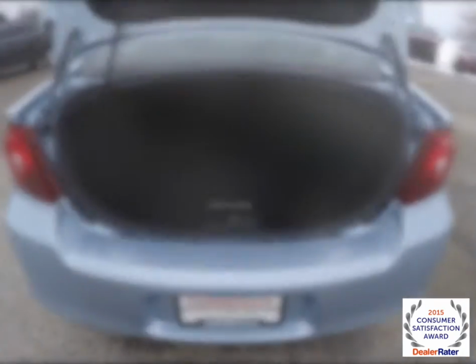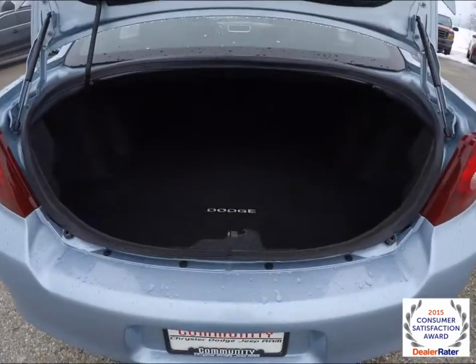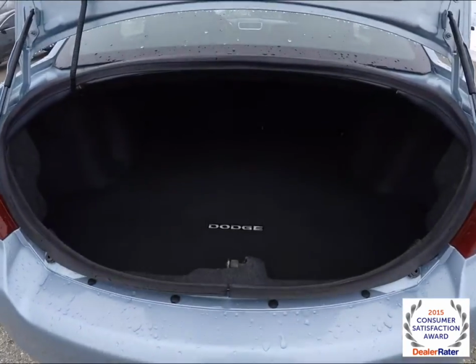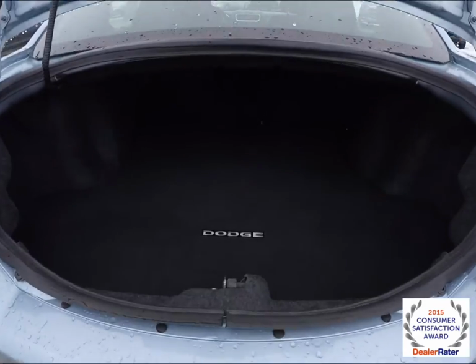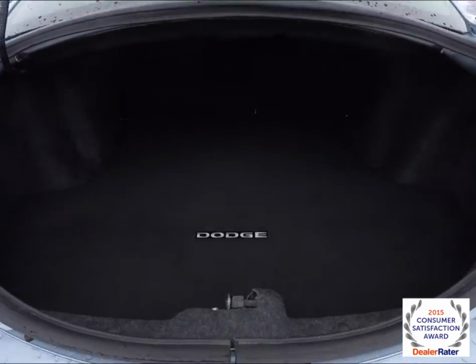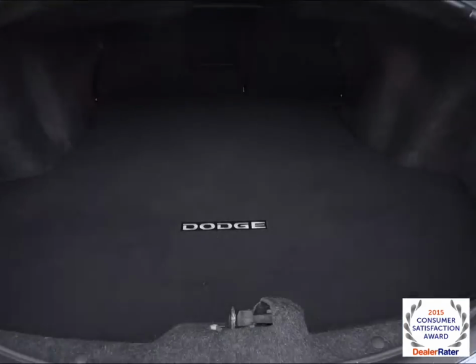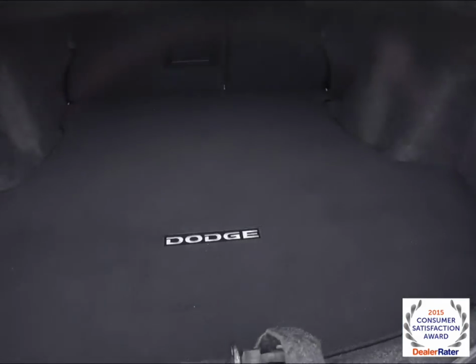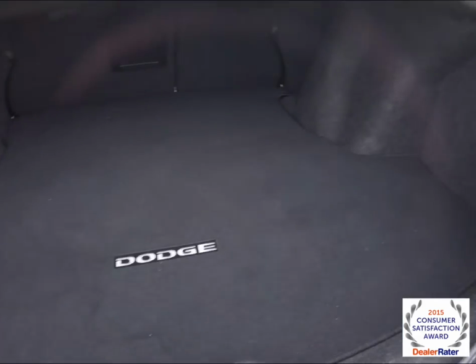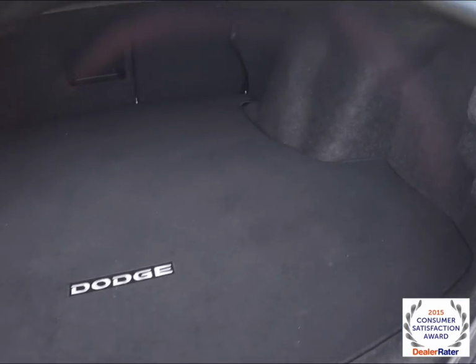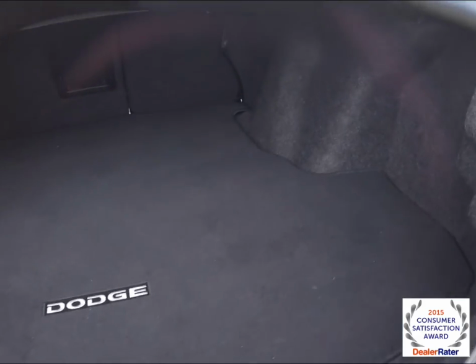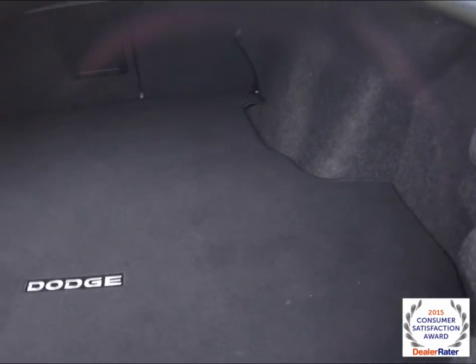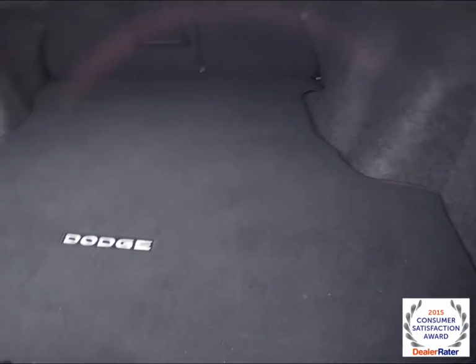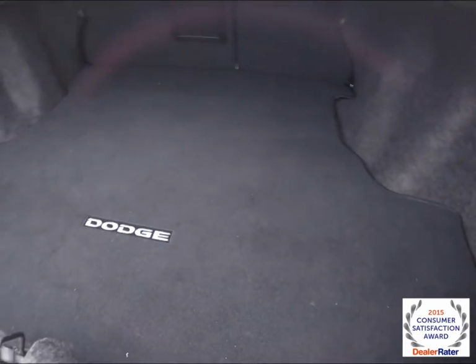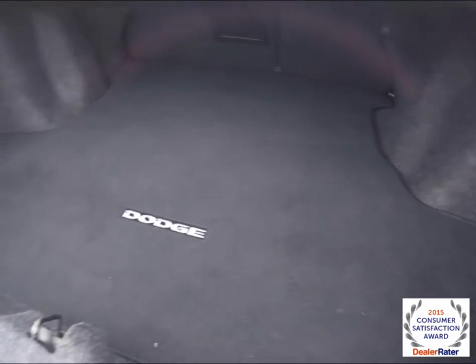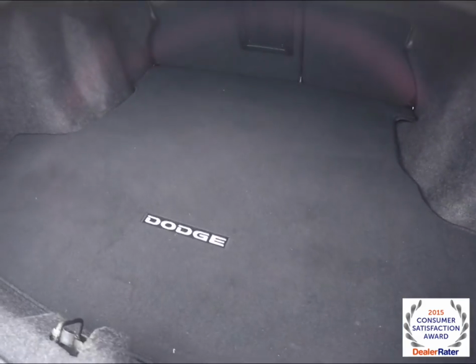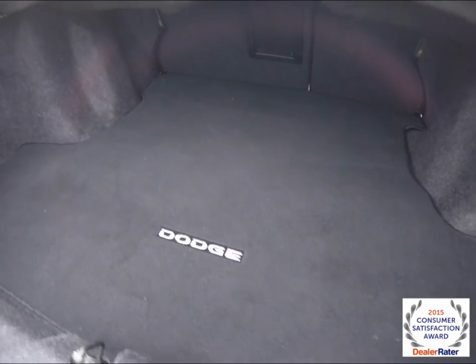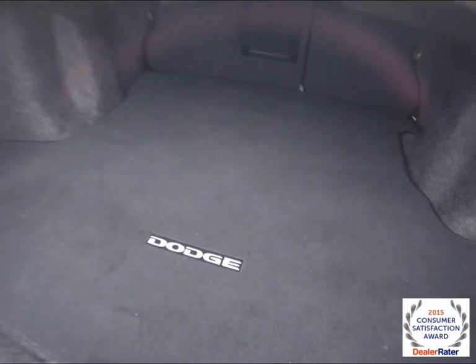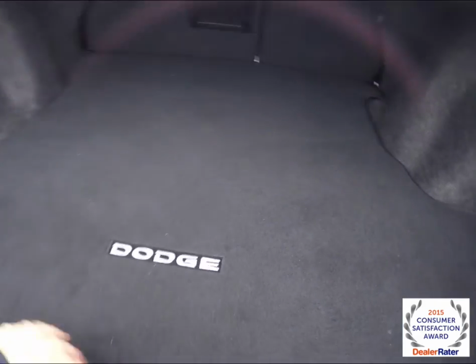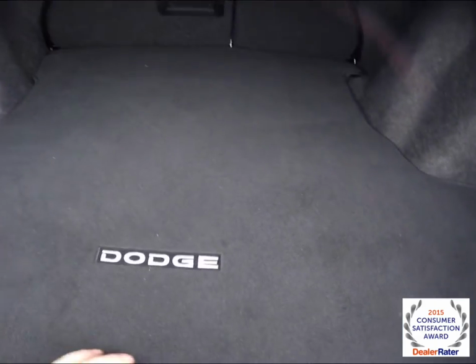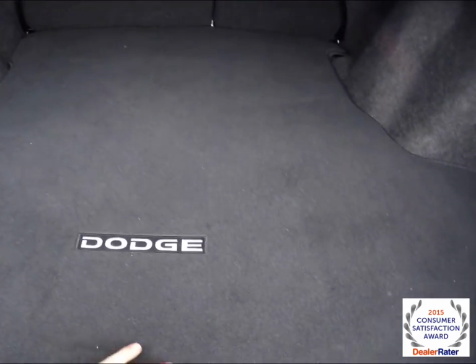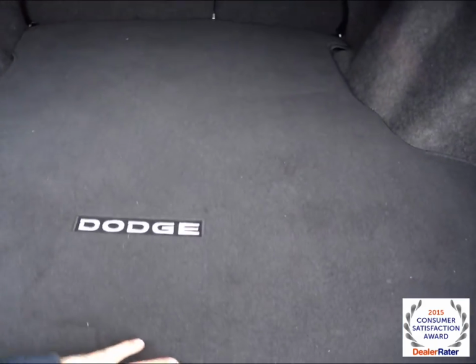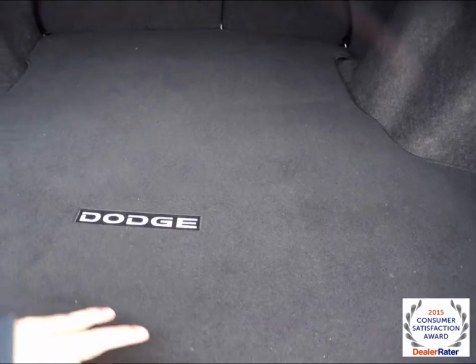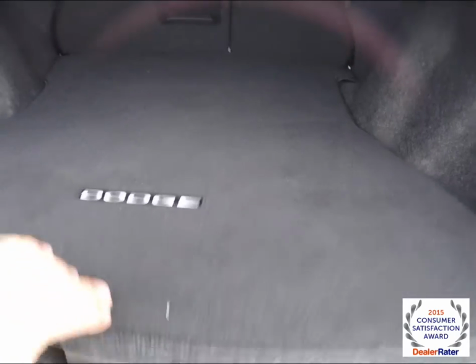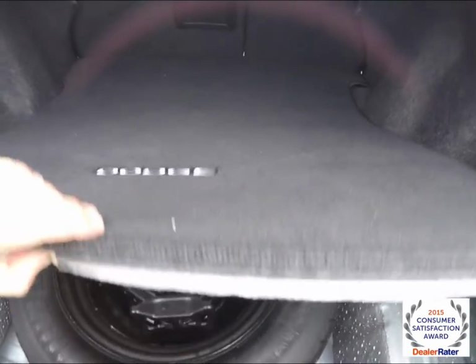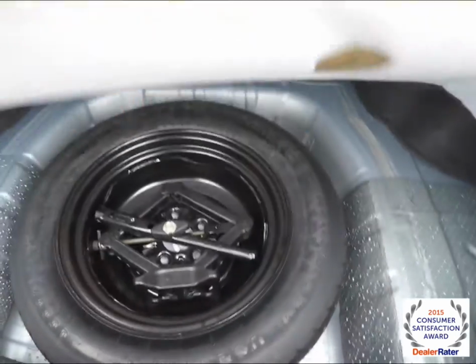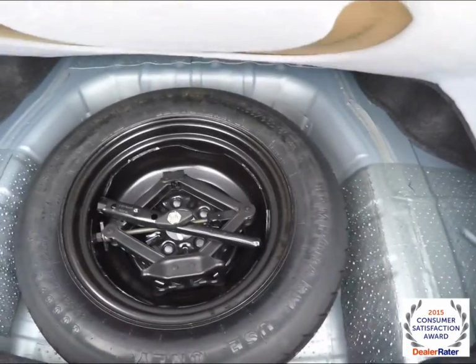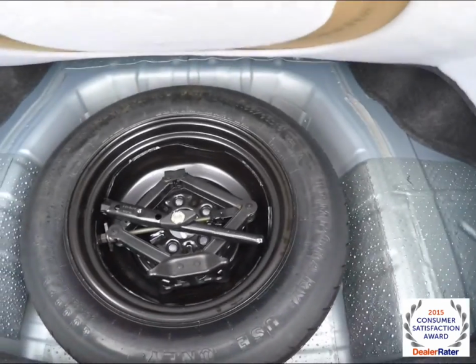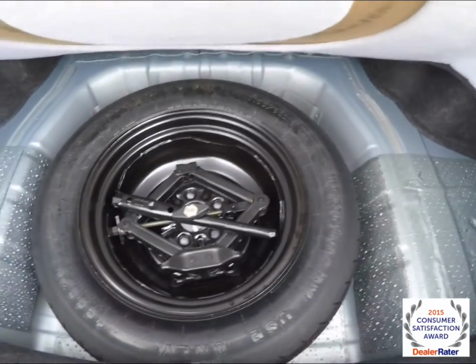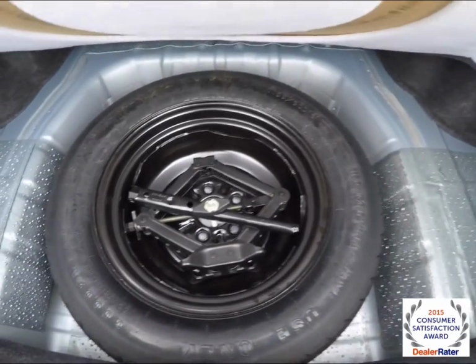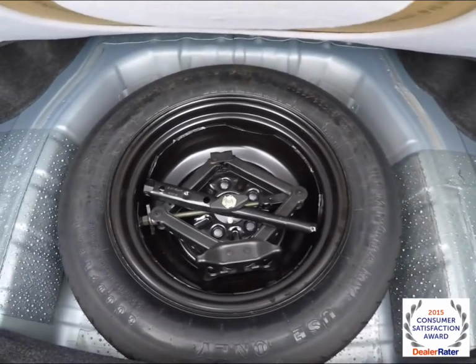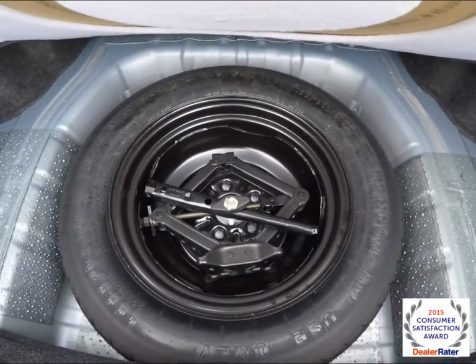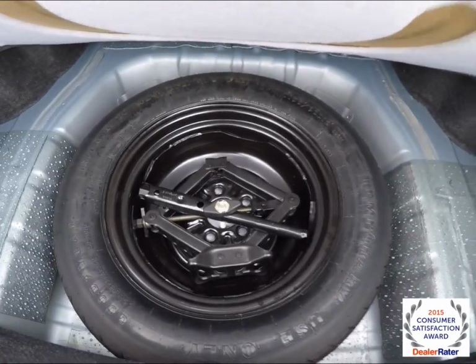Taking a look at the luggage area, it's very nice and spacious, does have an embroidered floor mat, with a spare tire, jack, and tools underneath.